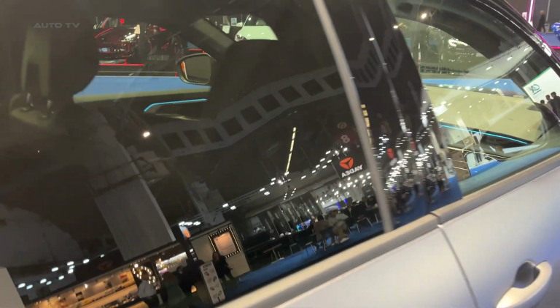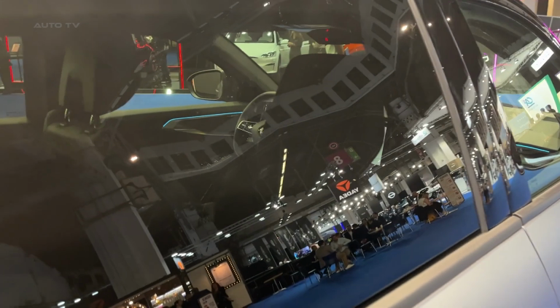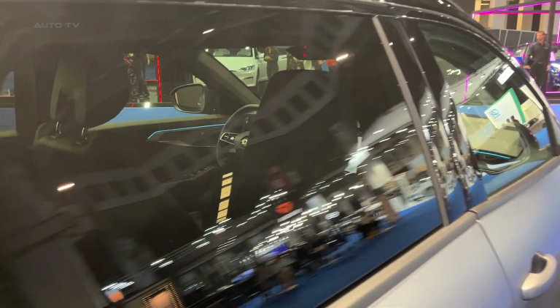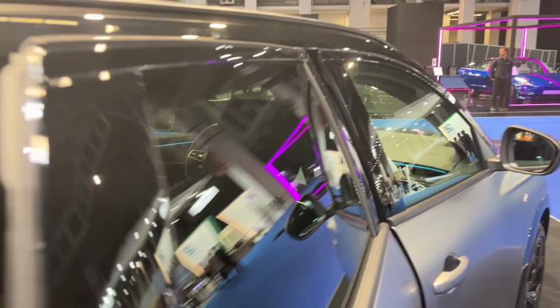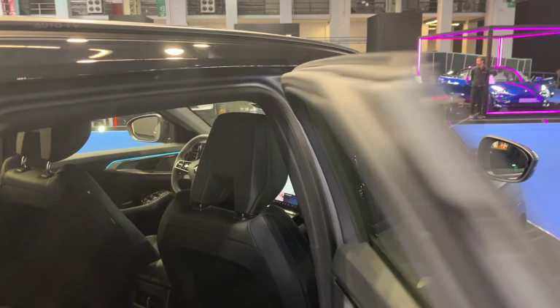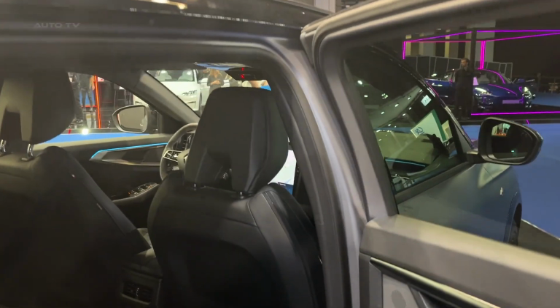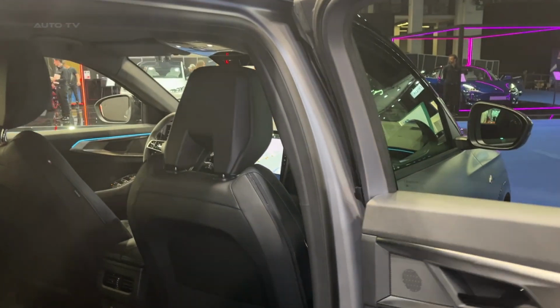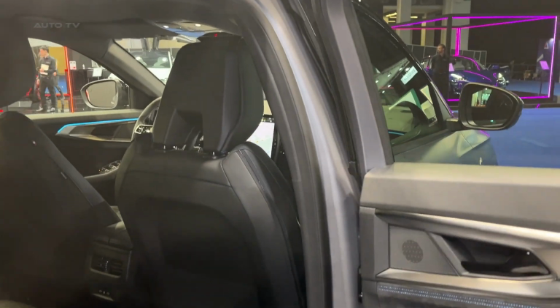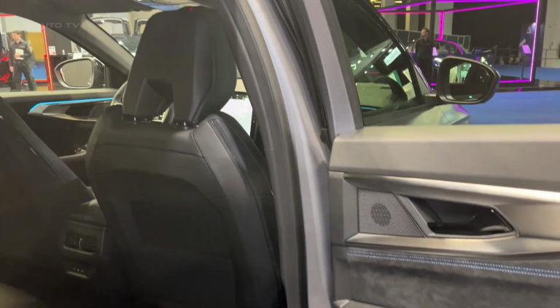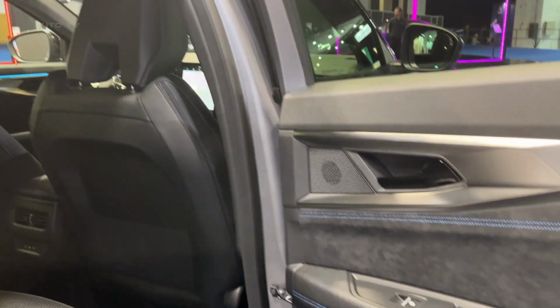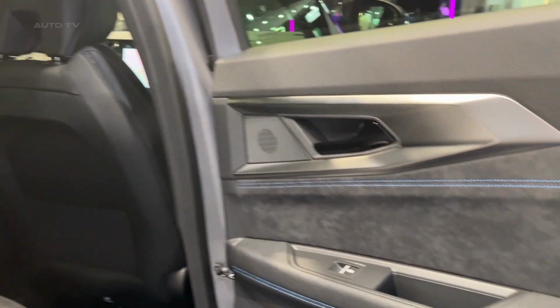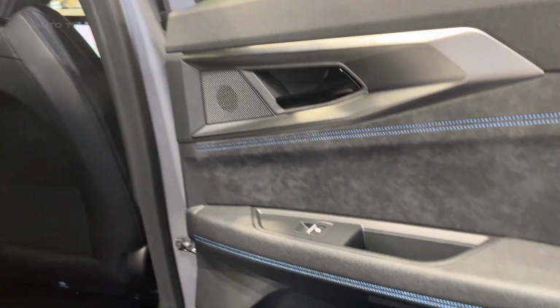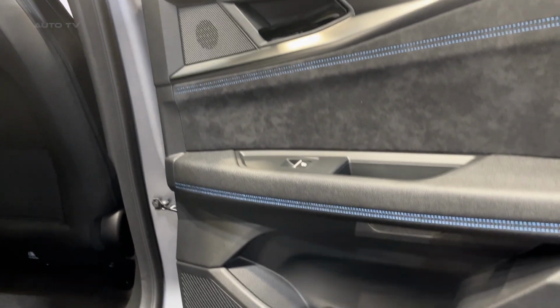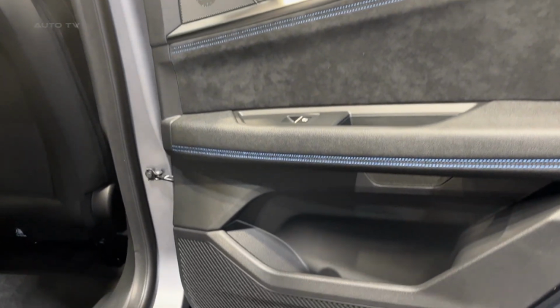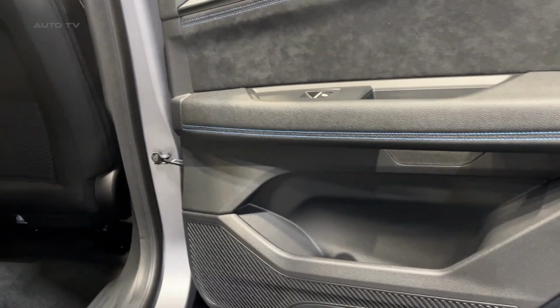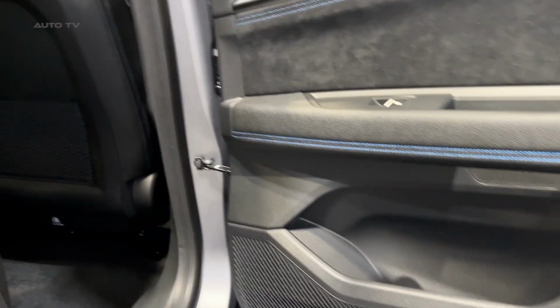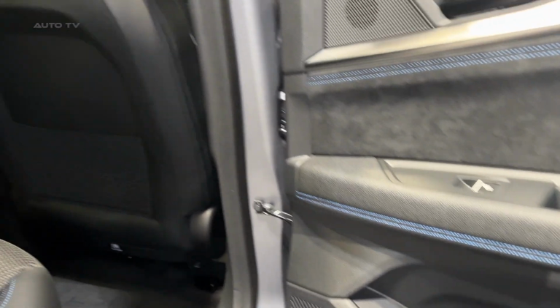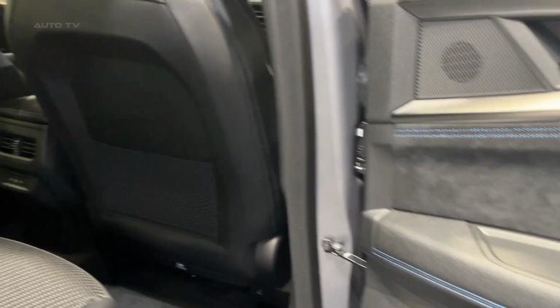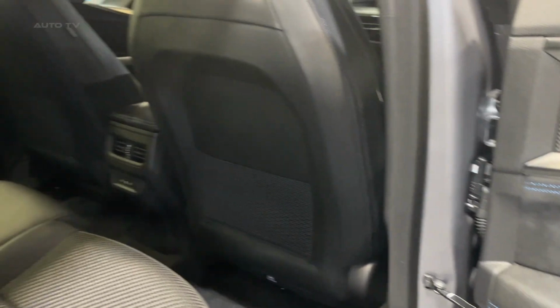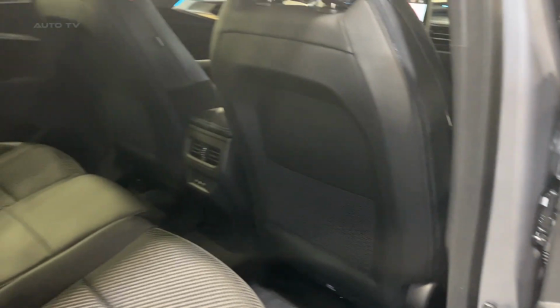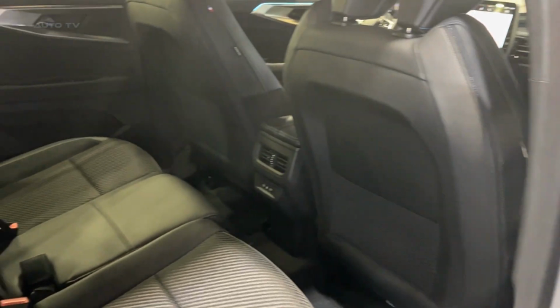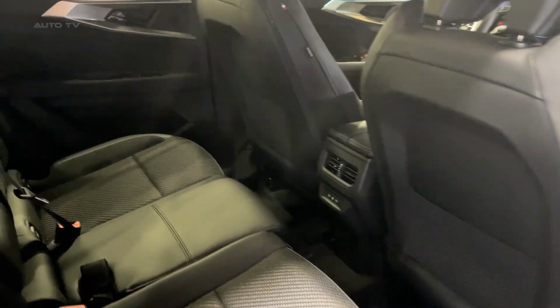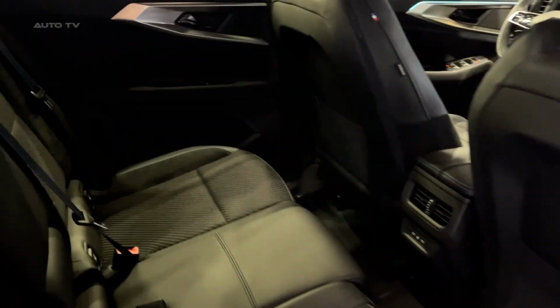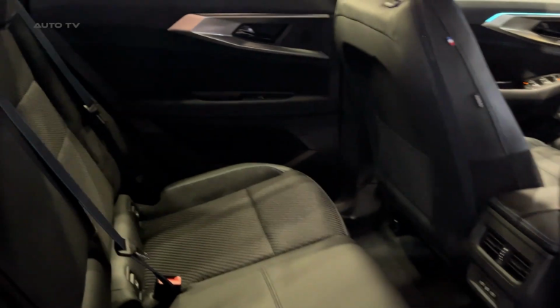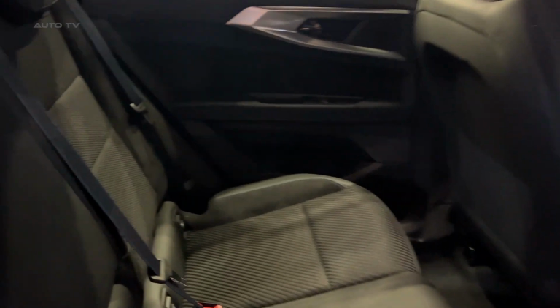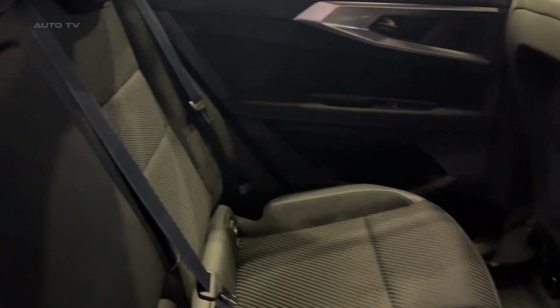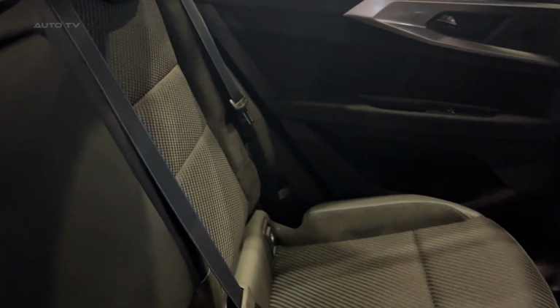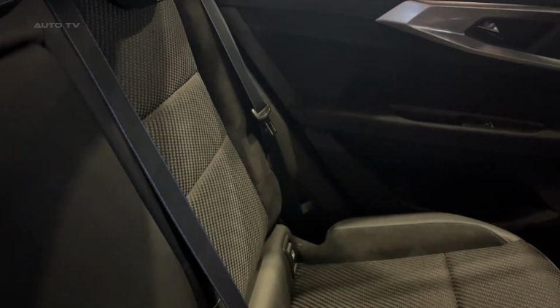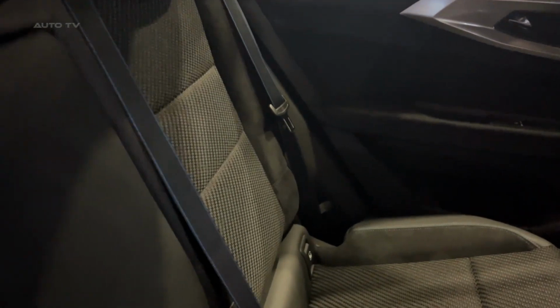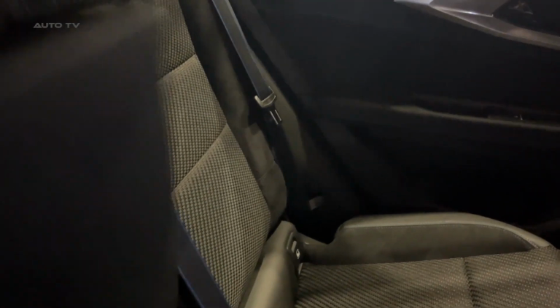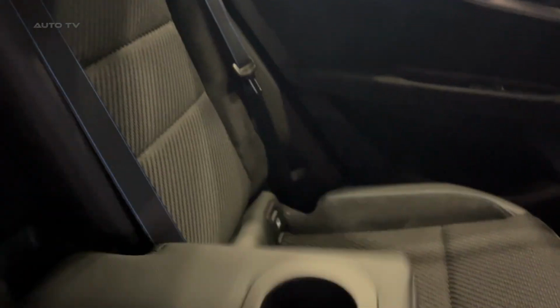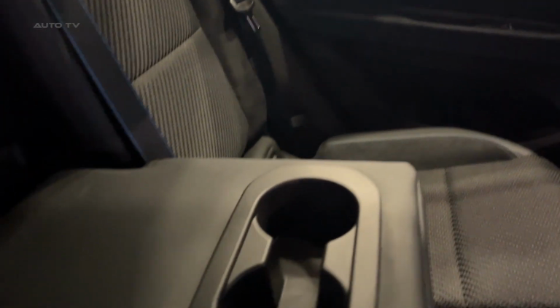Further enhancing the driving experience is the Austral's well-insulated cabin. The use of high-quality materials not only contributes to the overall feeling of luxury, but also helps dampen road and wind noise. The resulting quiet environment is particularly noticeable at highway speeds, making long trips more enjoyable.